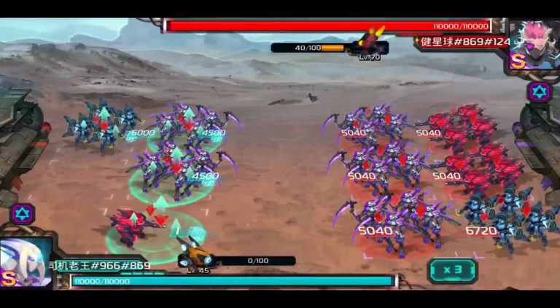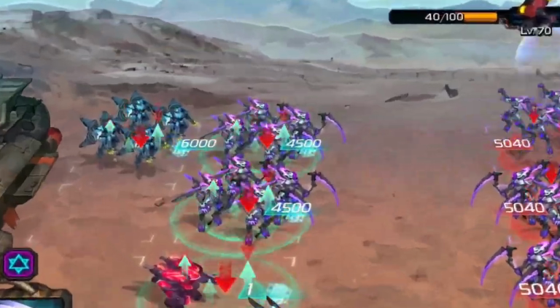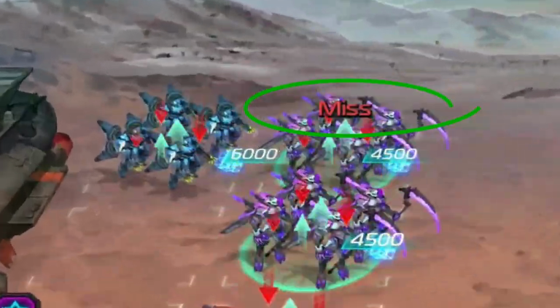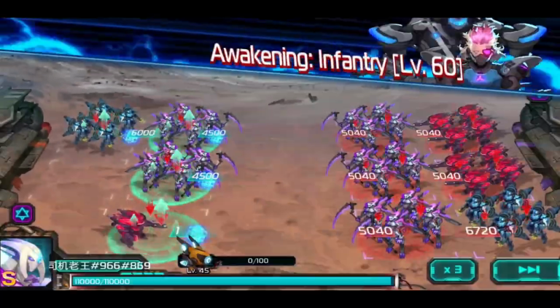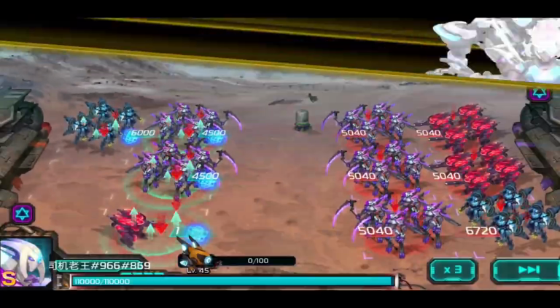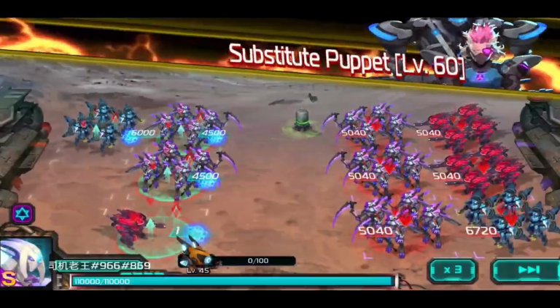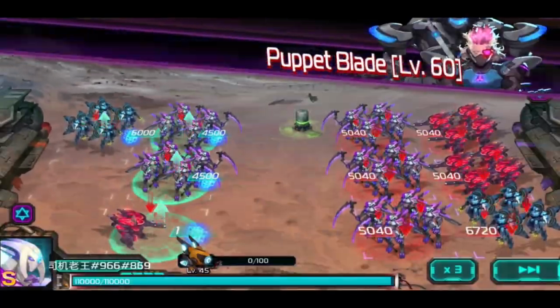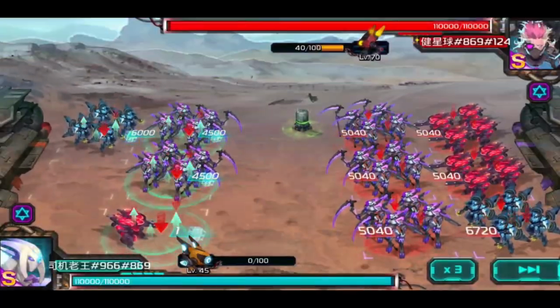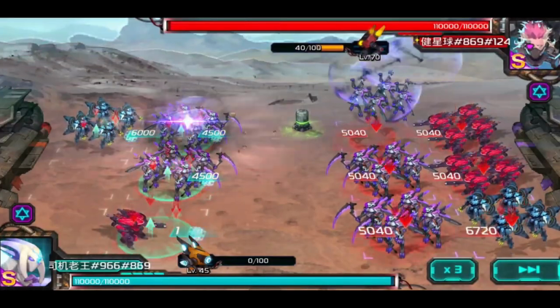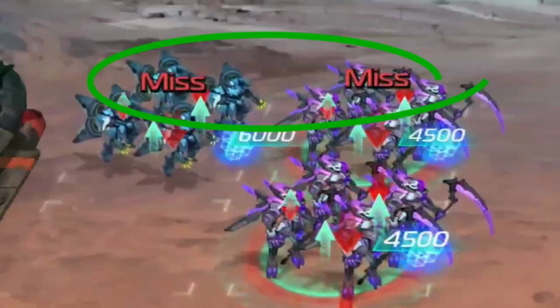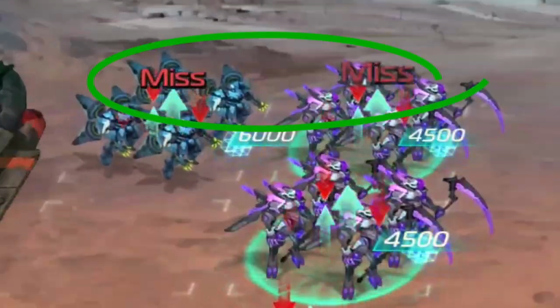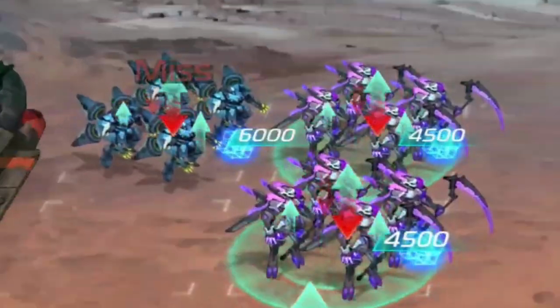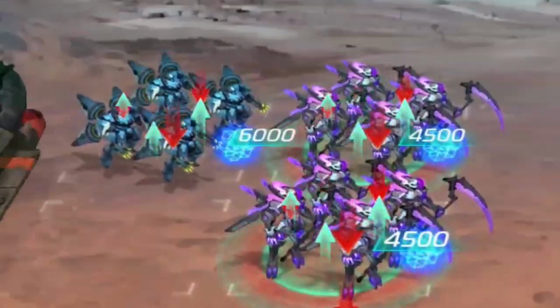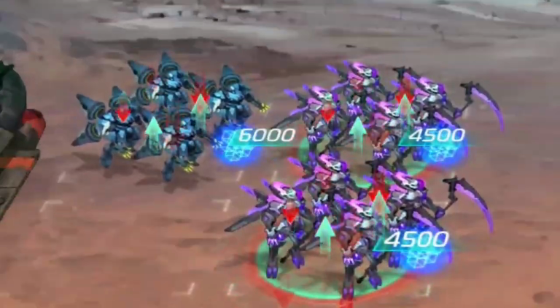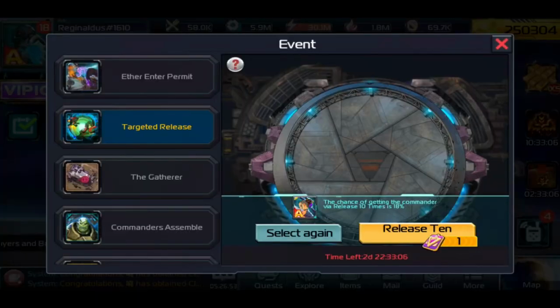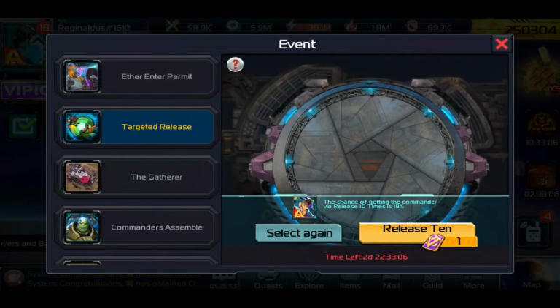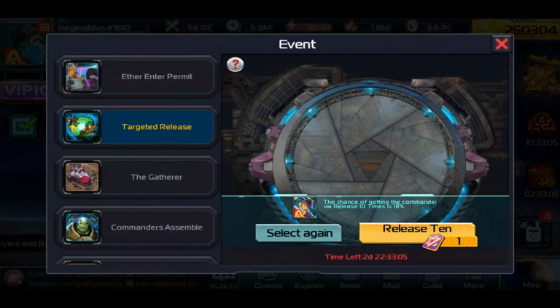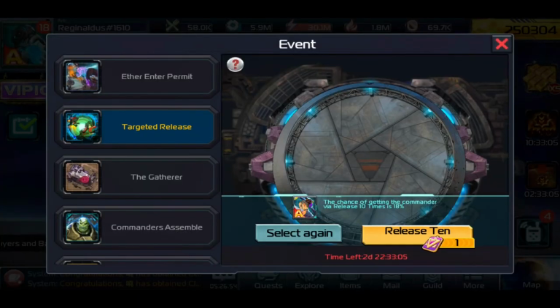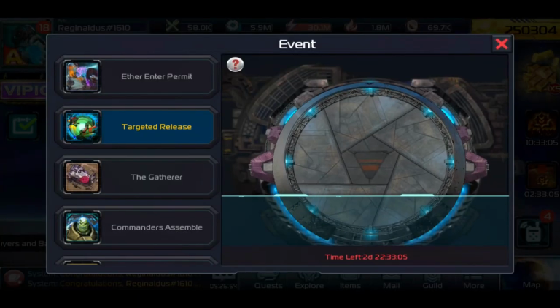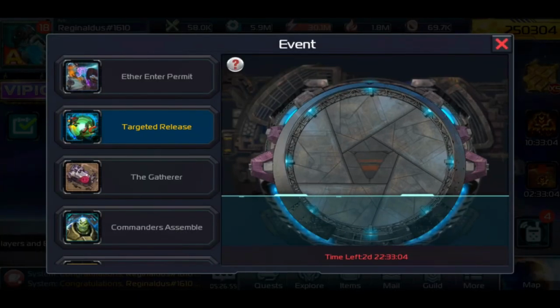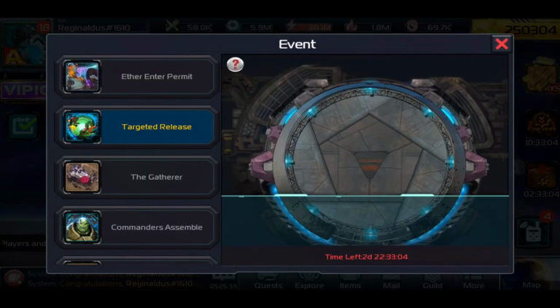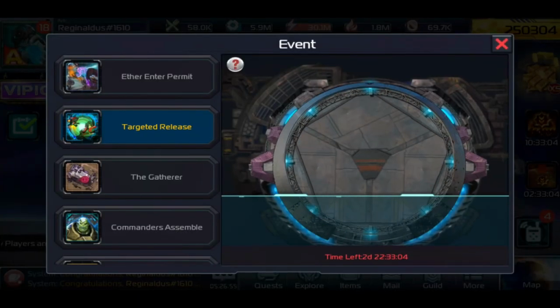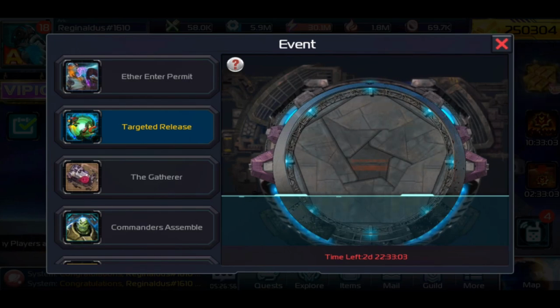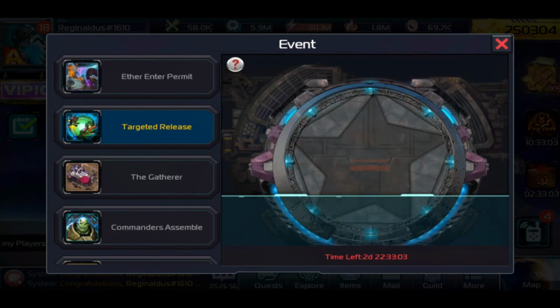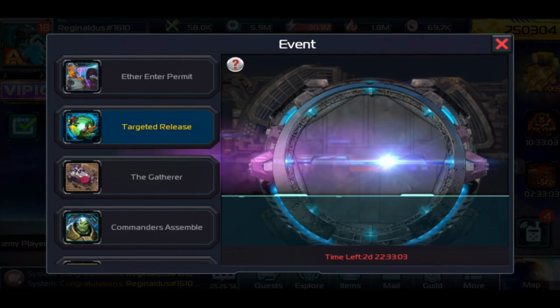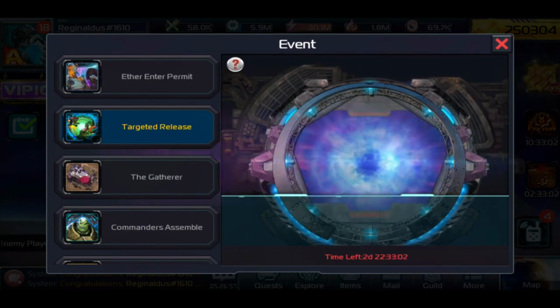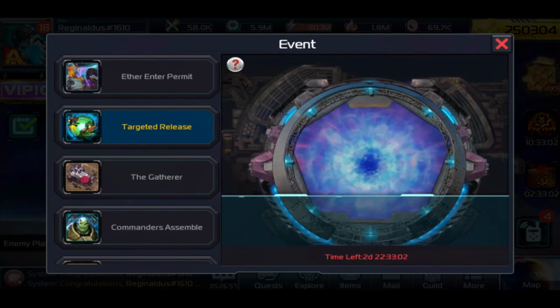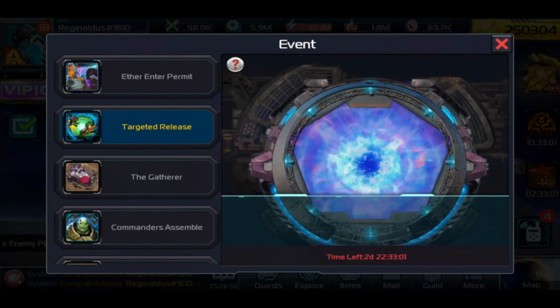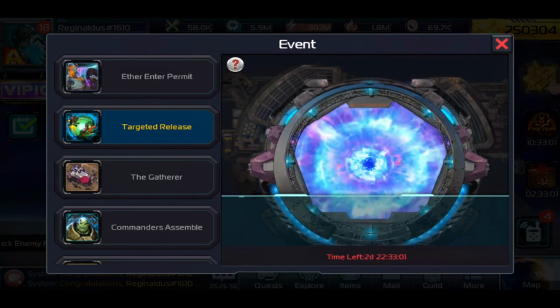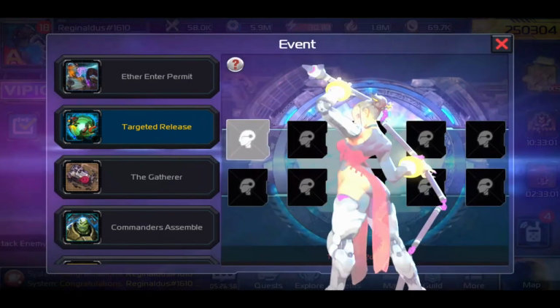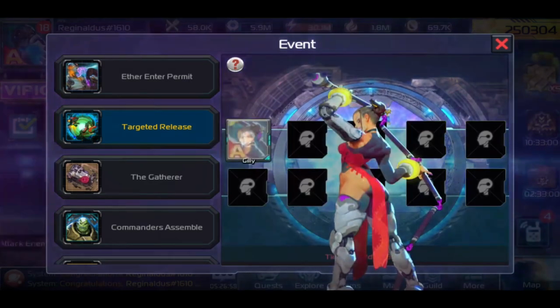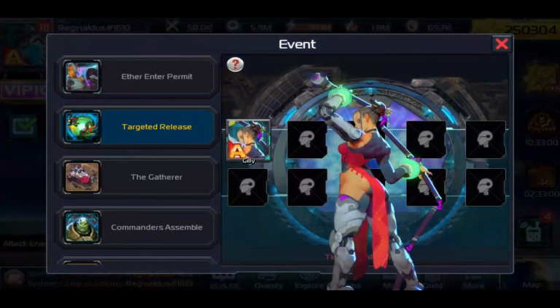Notice the first attack only hit that one slot — it missed. Now with infantry awakening, it hit both slots. Awakening is subject to dodge, so you must have accuracy. Here I'm using Ghillie to show you an example.